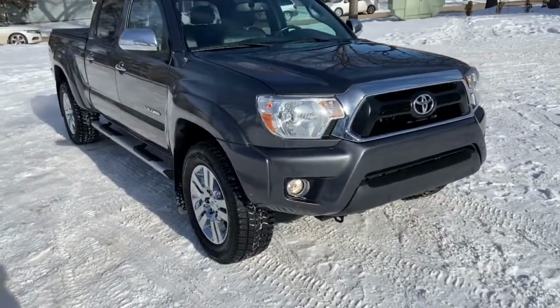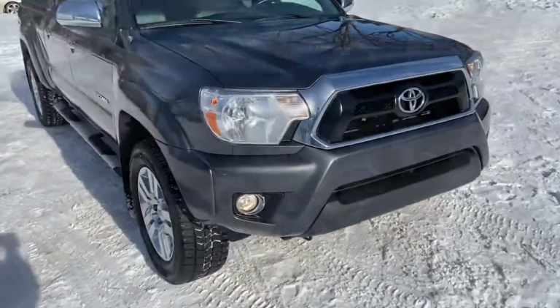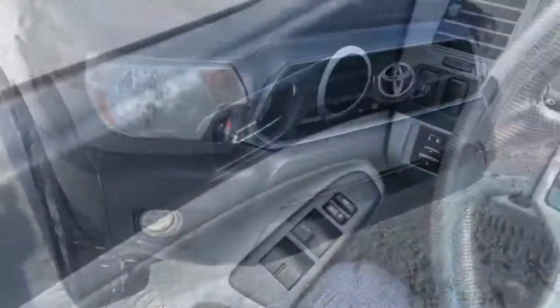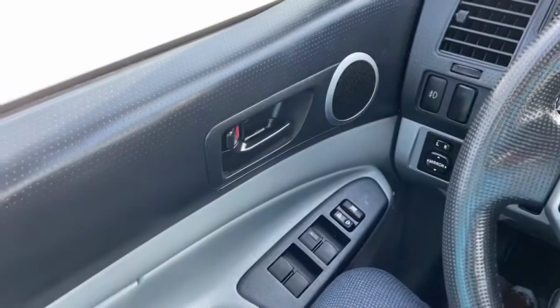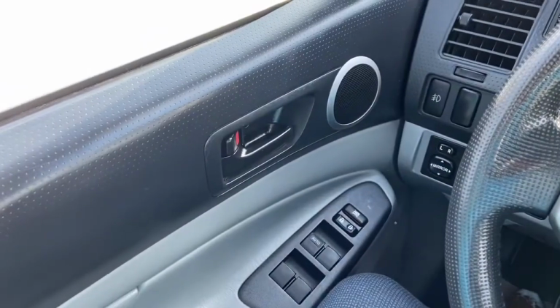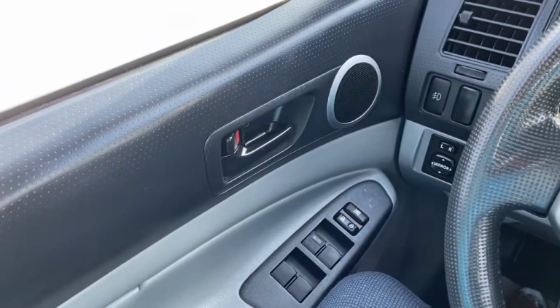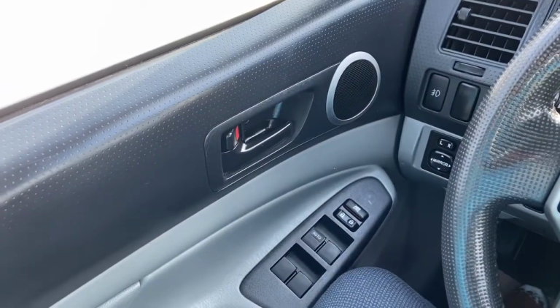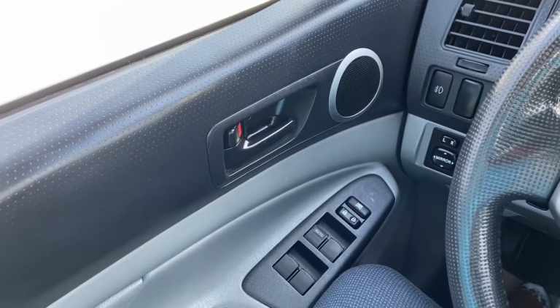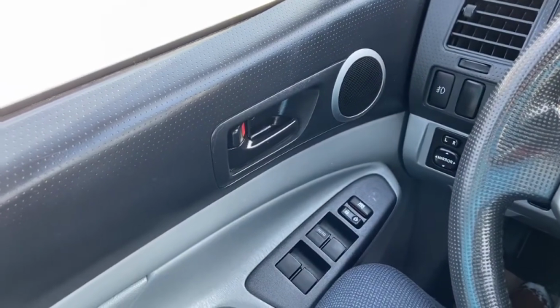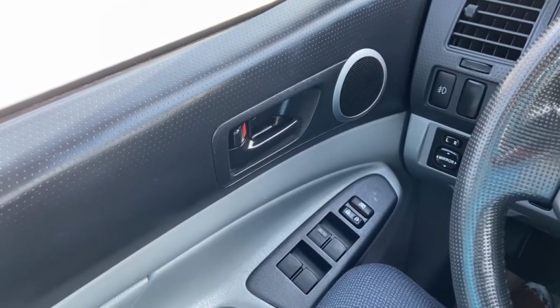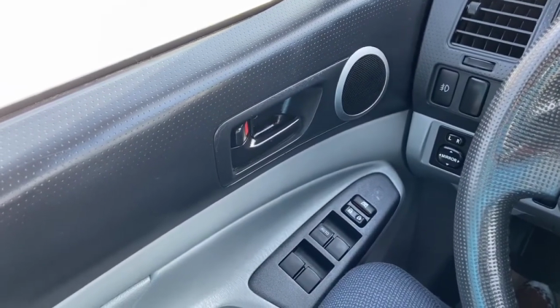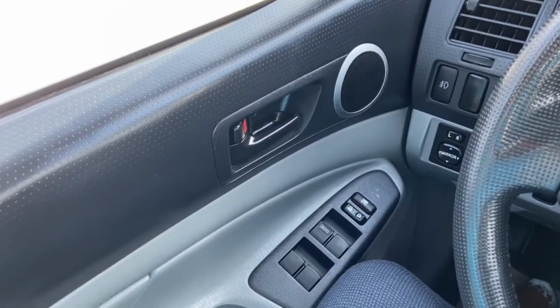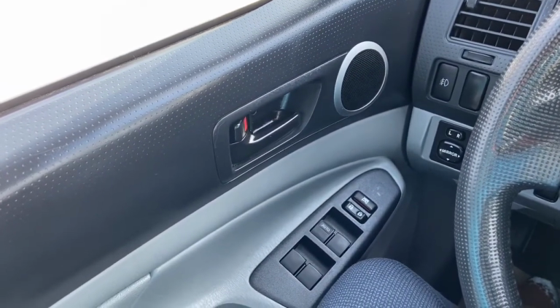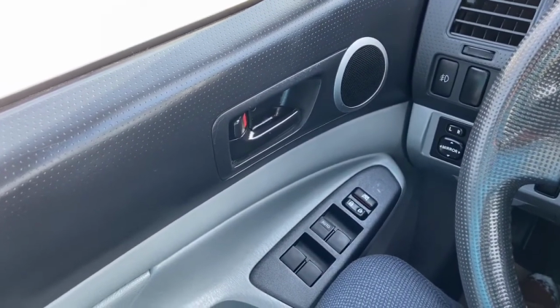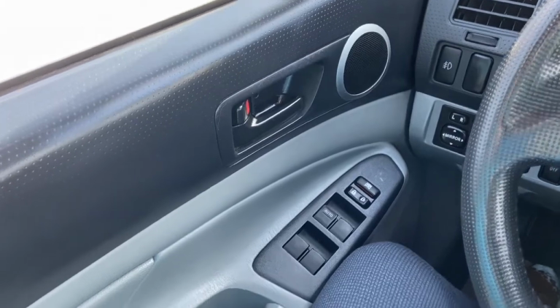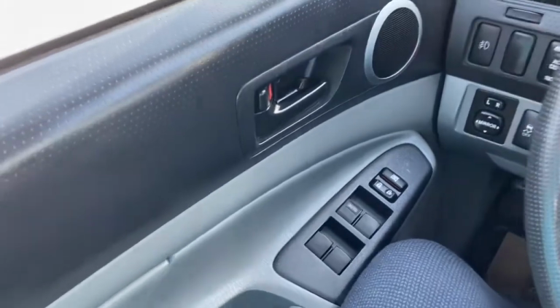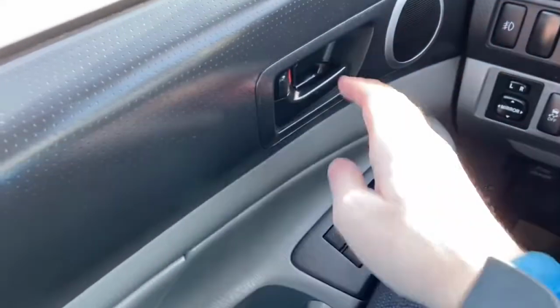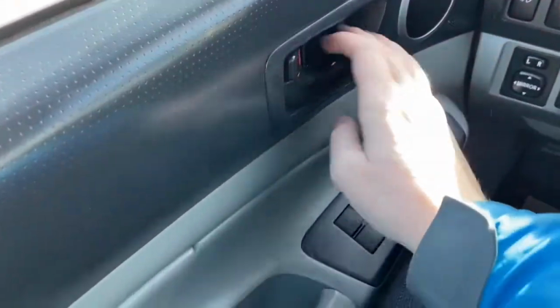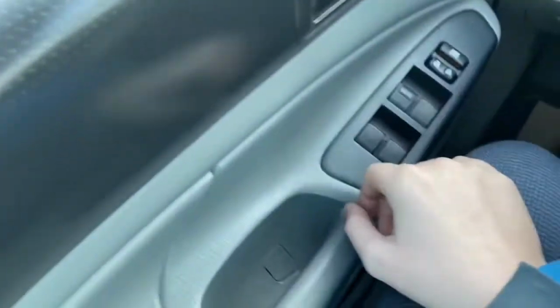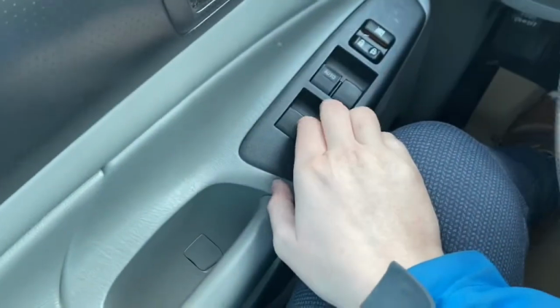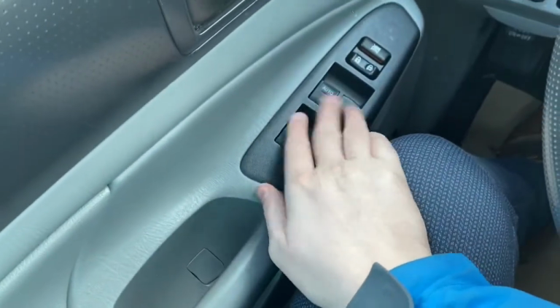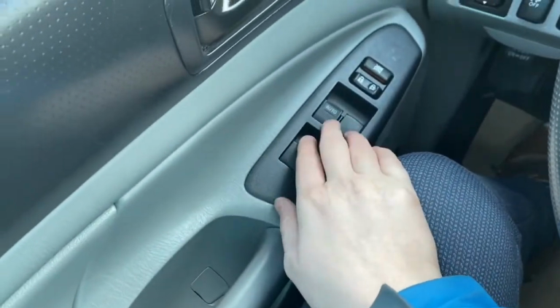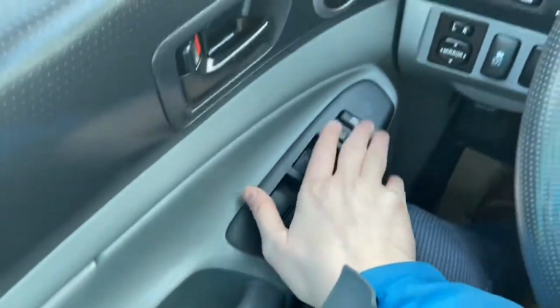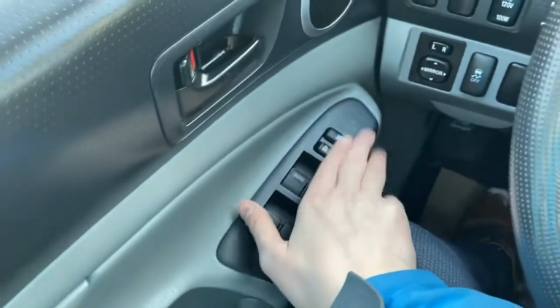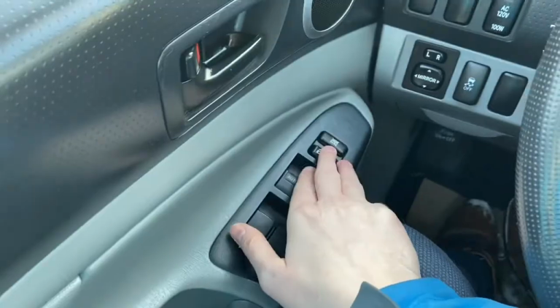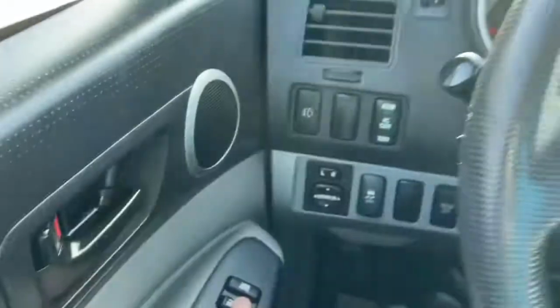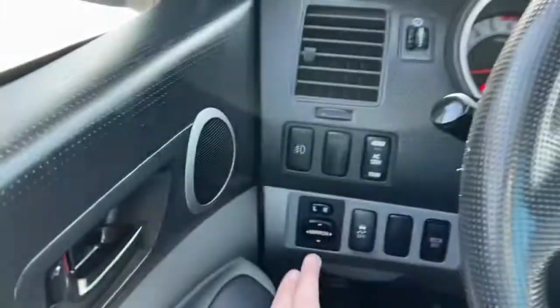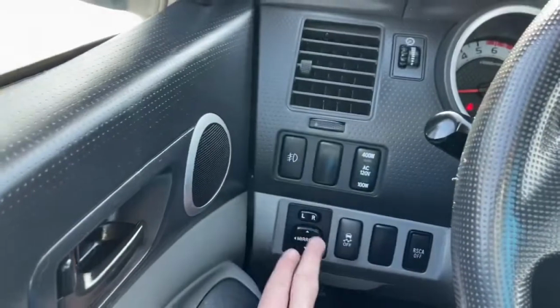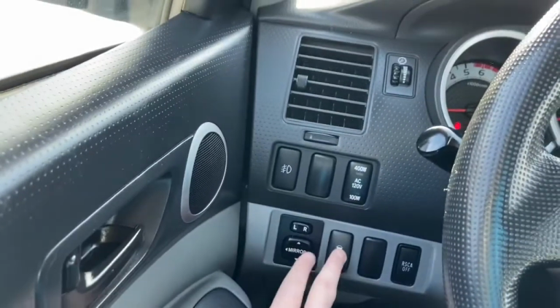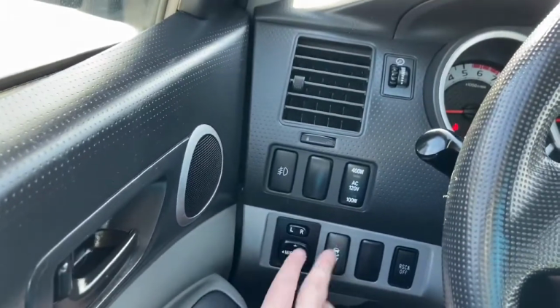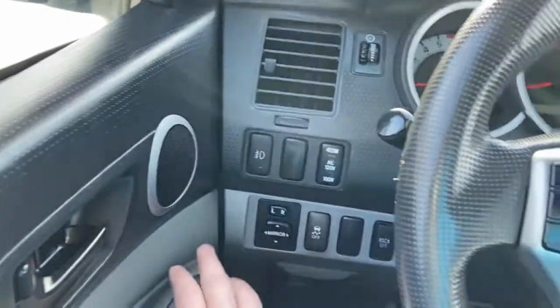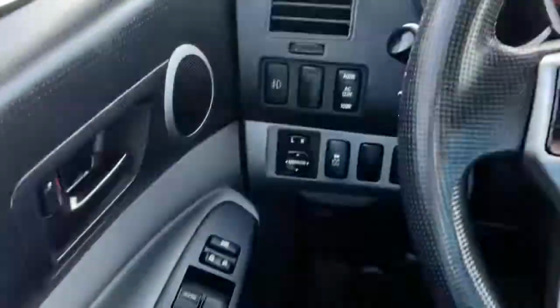Now let's take a look inside. Sitting inside the Tacoma, we're going to do a quick run through of some of the features as well as go over the interior layout. Starting on the door panel you have your door latch here. Down below we have our power windows as well as our power locks. You have your power mirrors and your traction control to the left-hand side of the wheel.